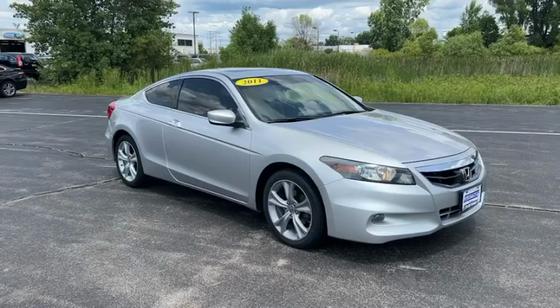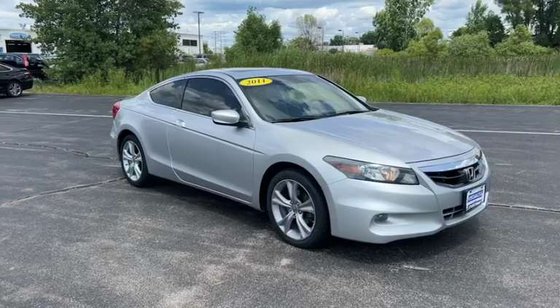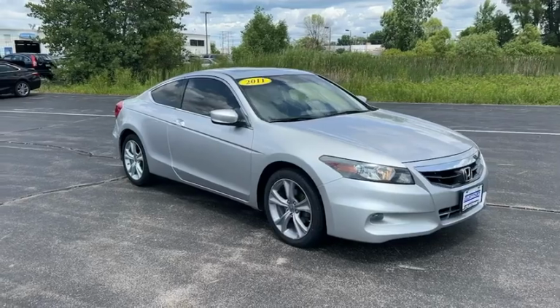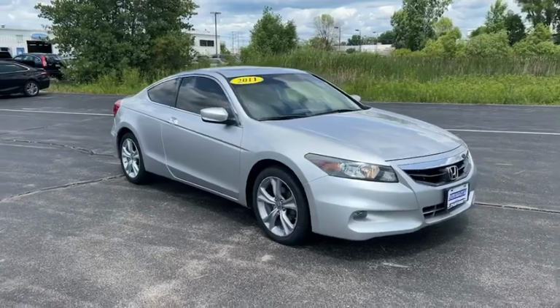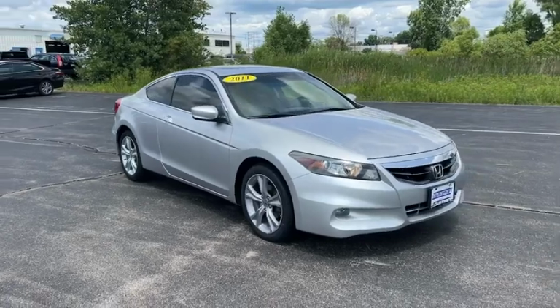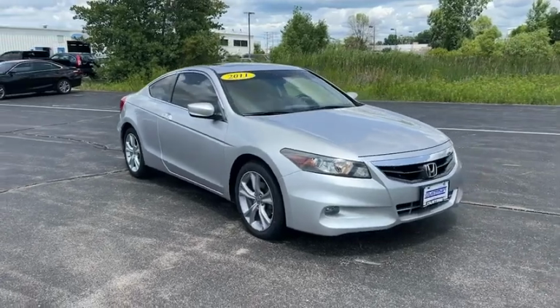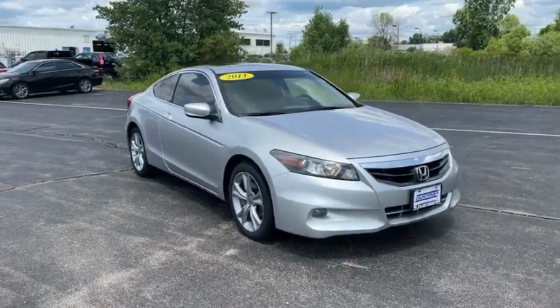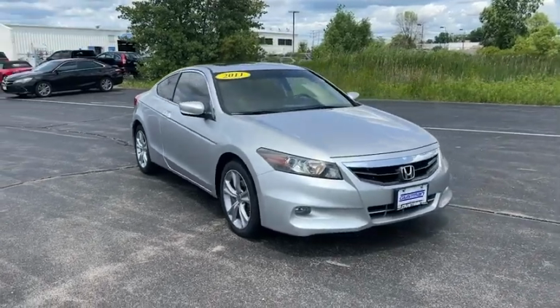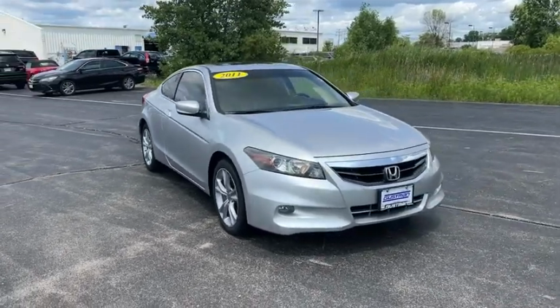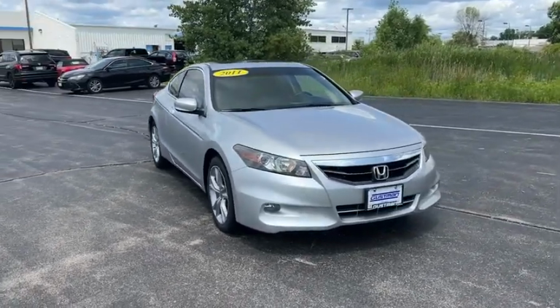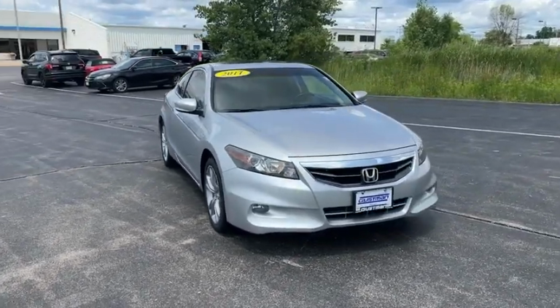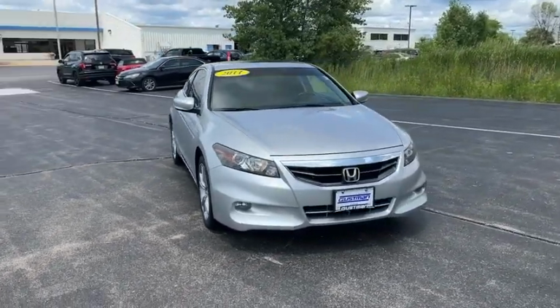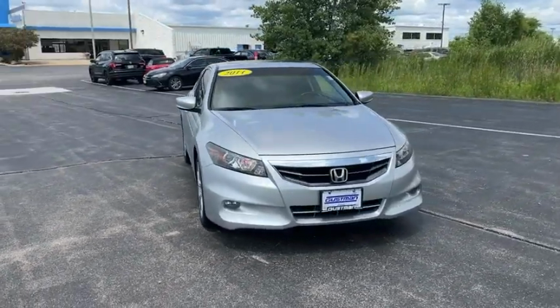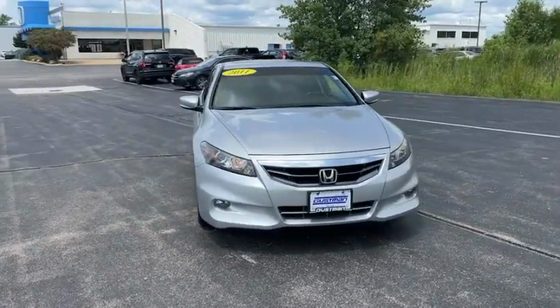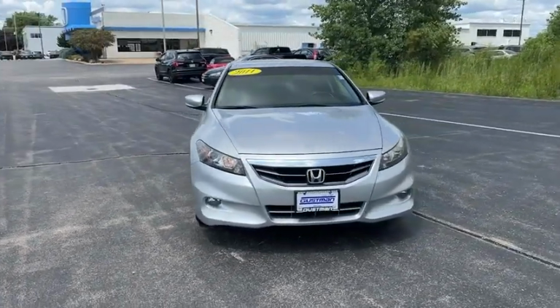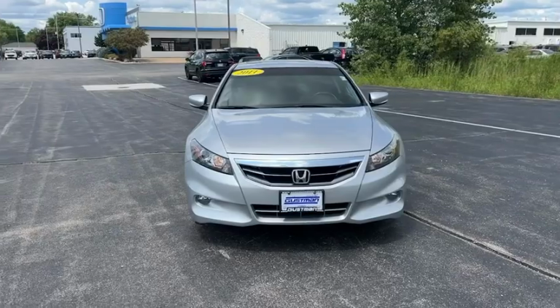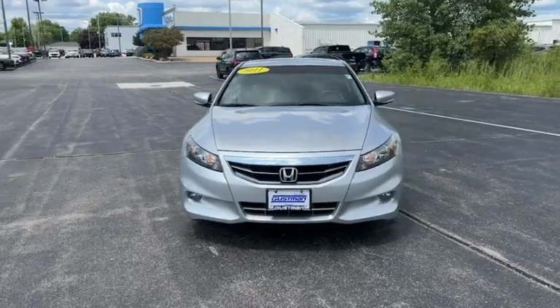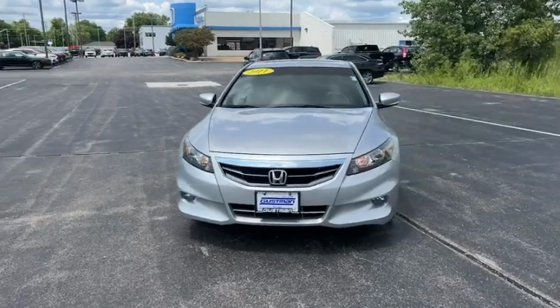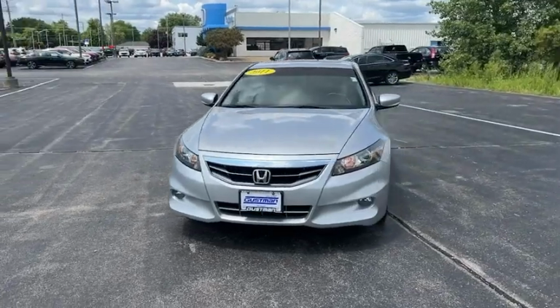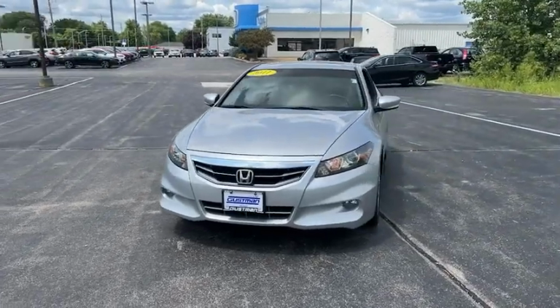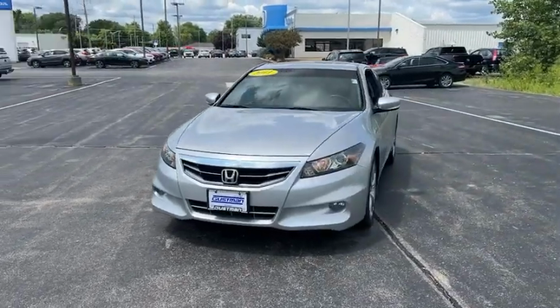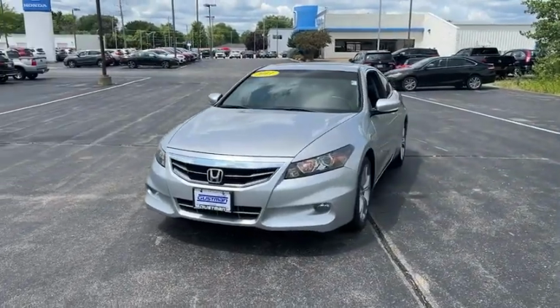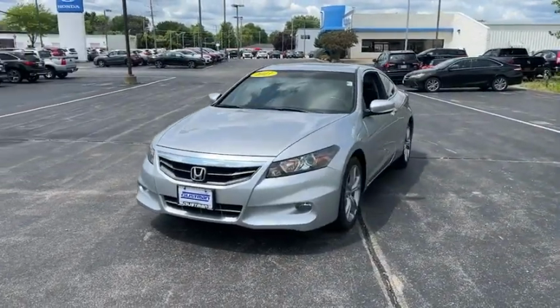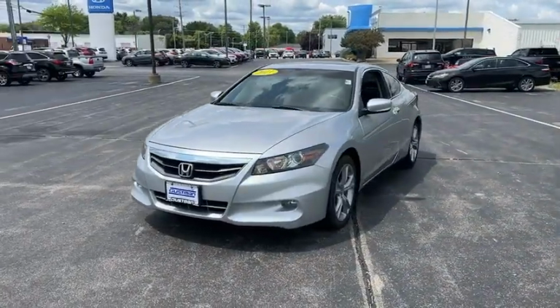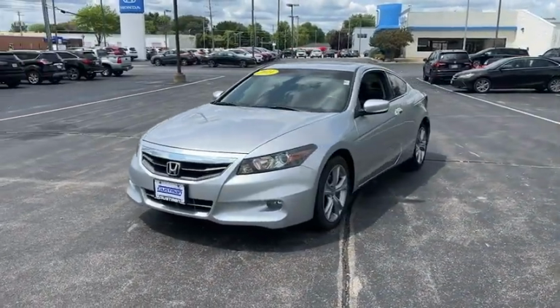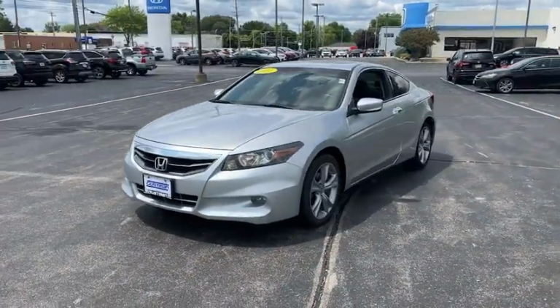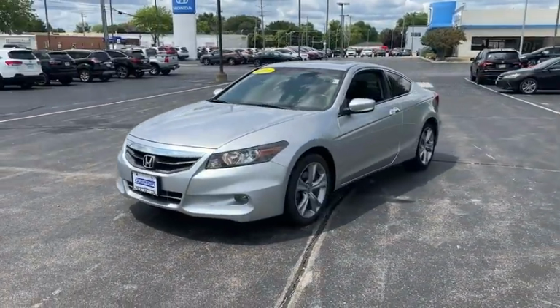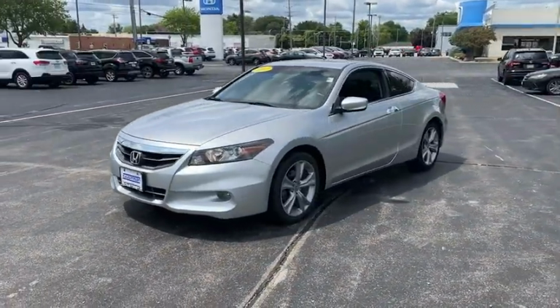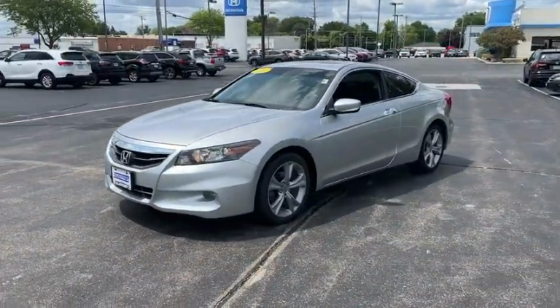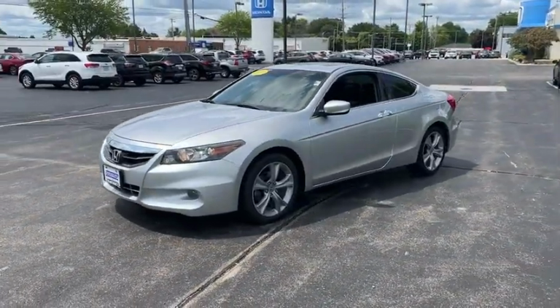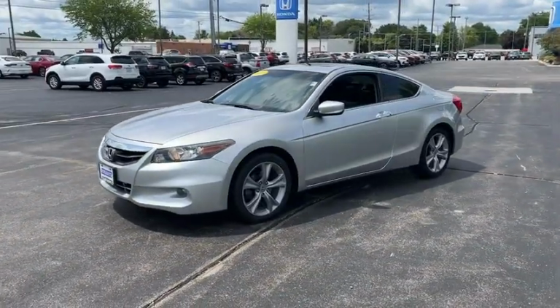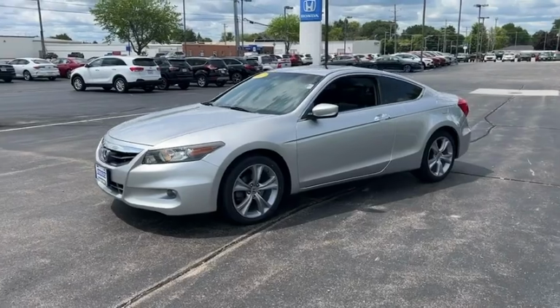Take a ride in the 2011 Honda Accord. Ingeniously simple, yet overflowing with luxury and technological creativity — all that and more in the Accord.